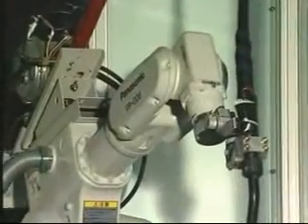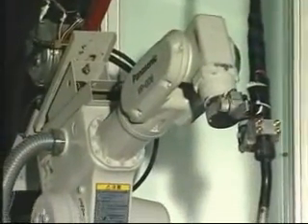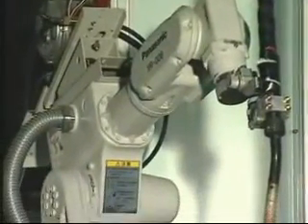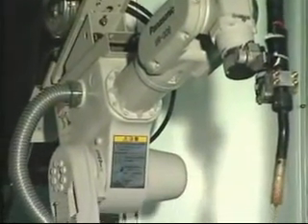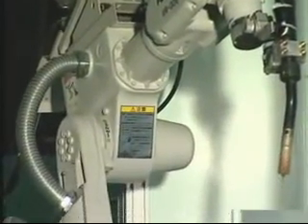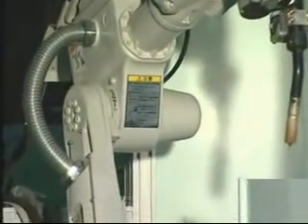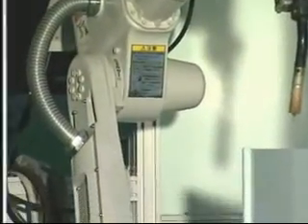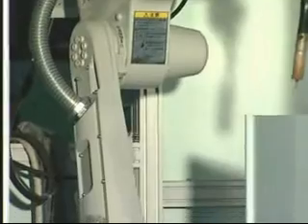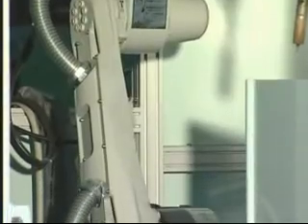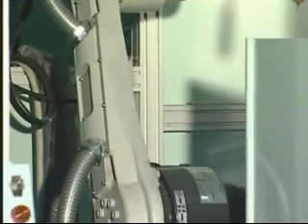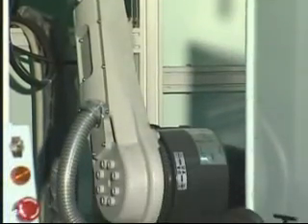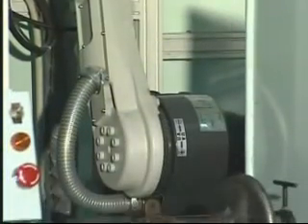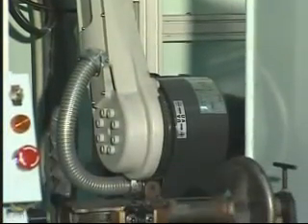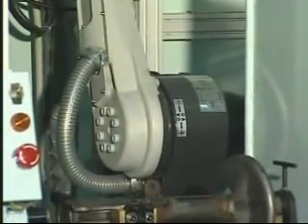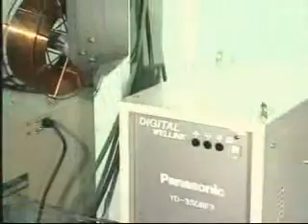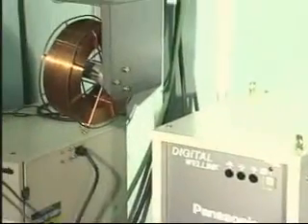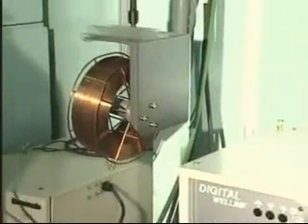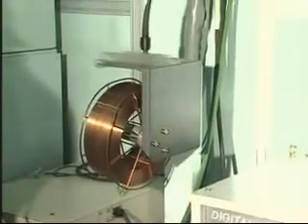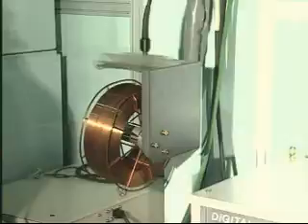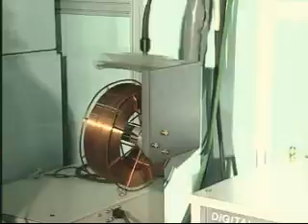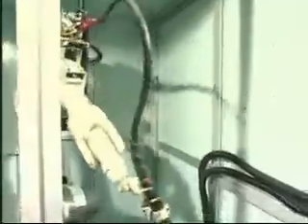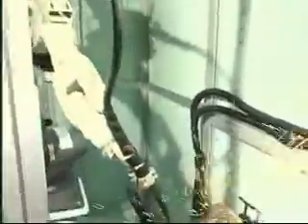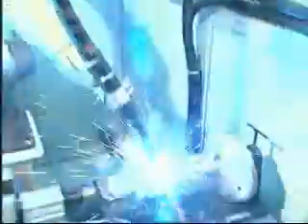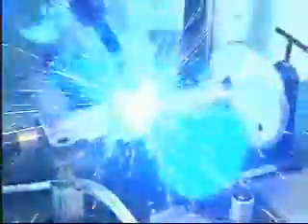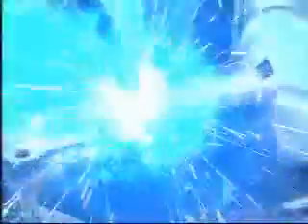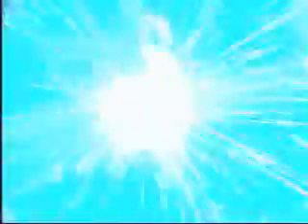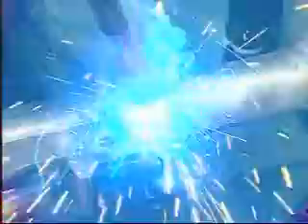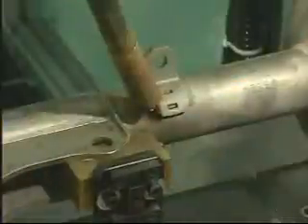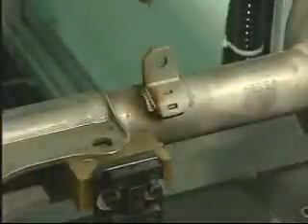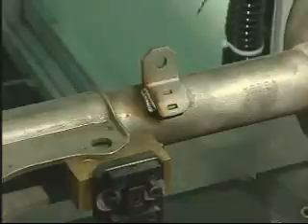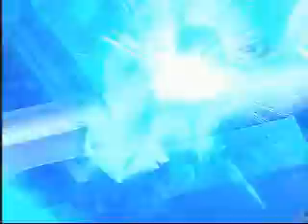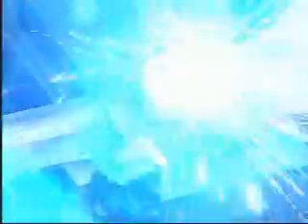Adoption of a high speed and high rigidity 6-axis robot working with a CO2 welding machine gives a highly accurate welding angle and reduces welding wearout, resulting in zero defective finished products and a higher product pass rate.